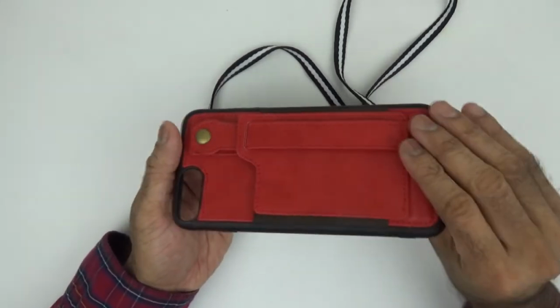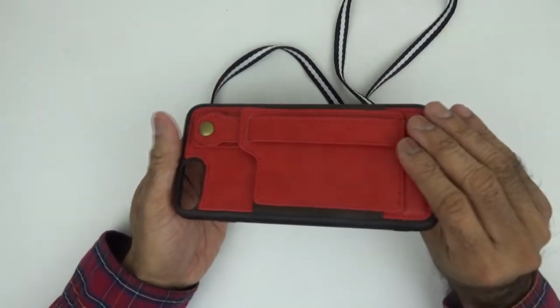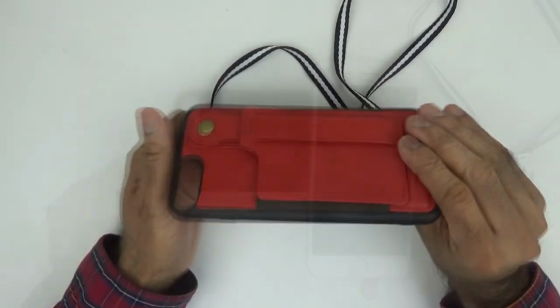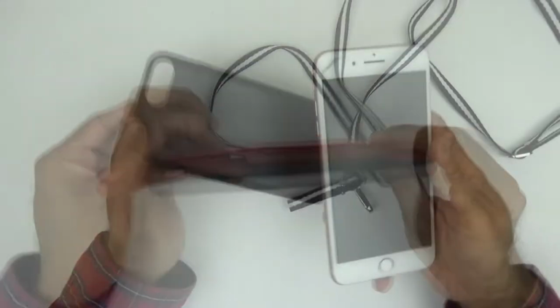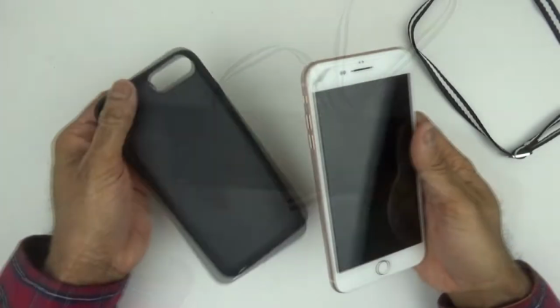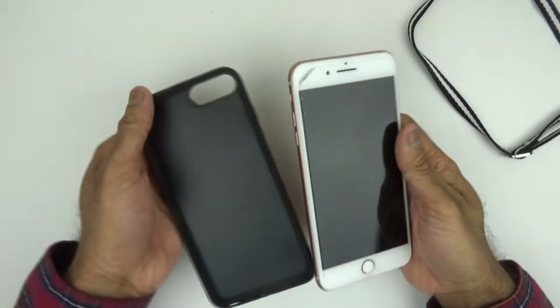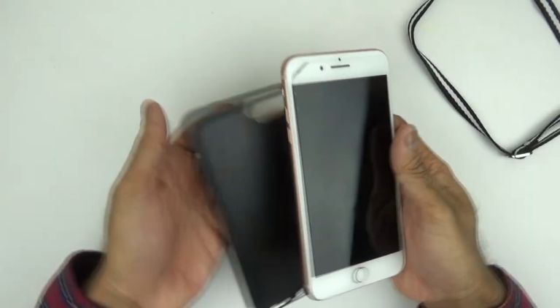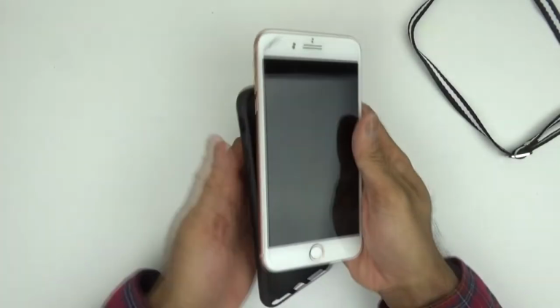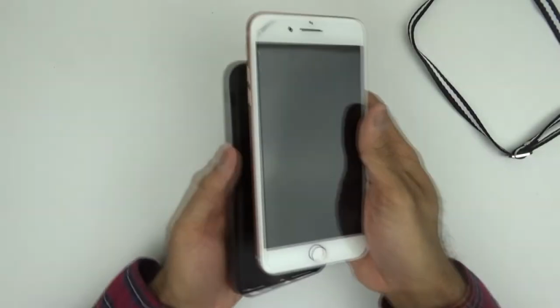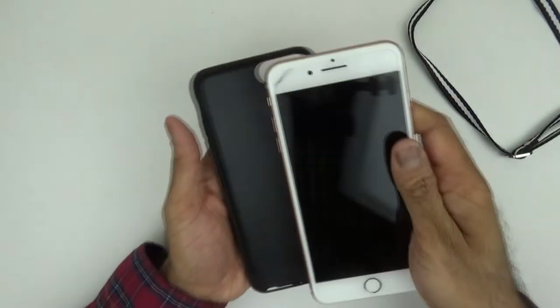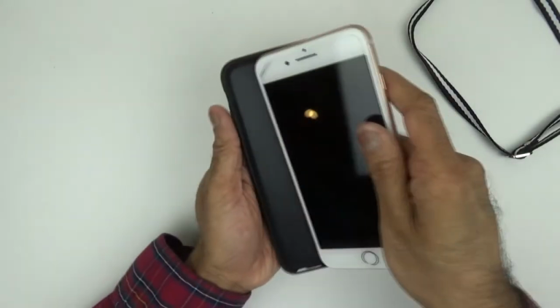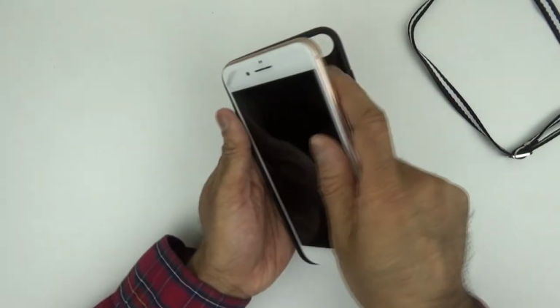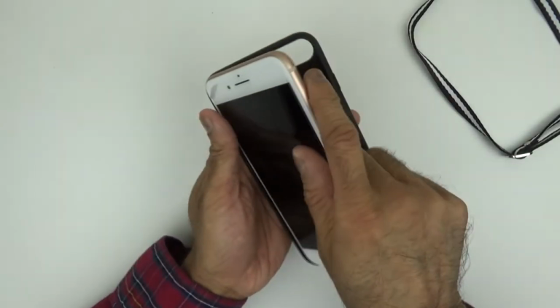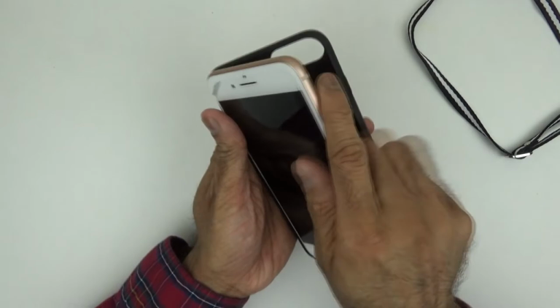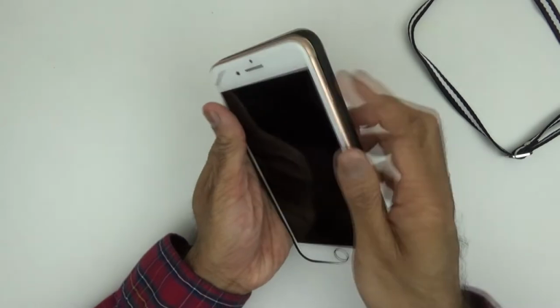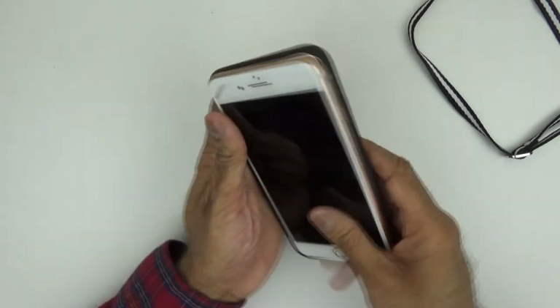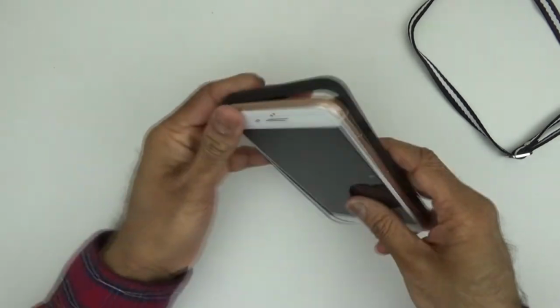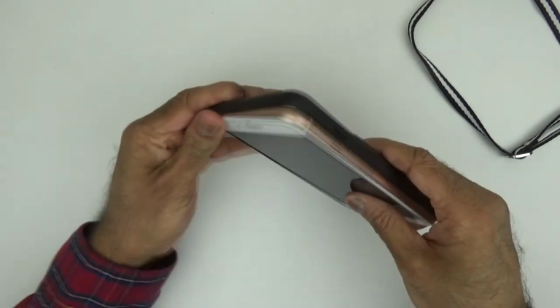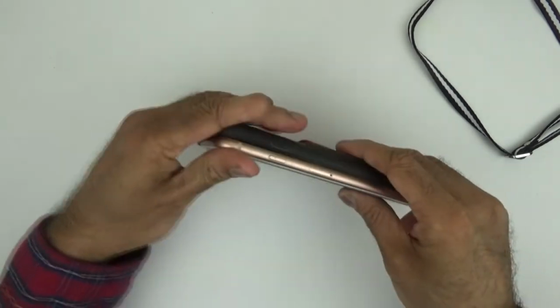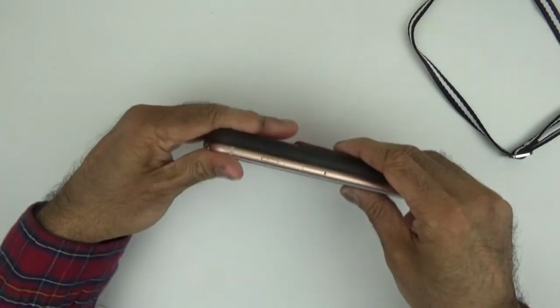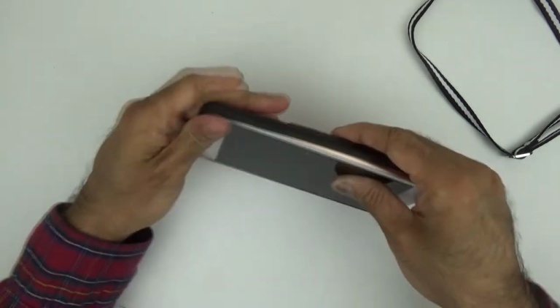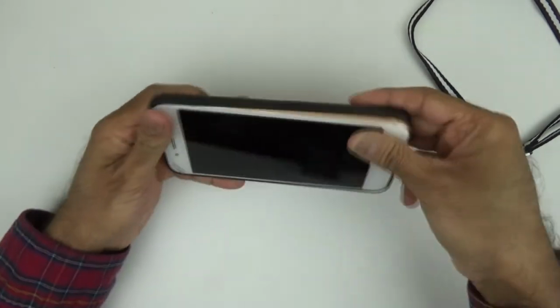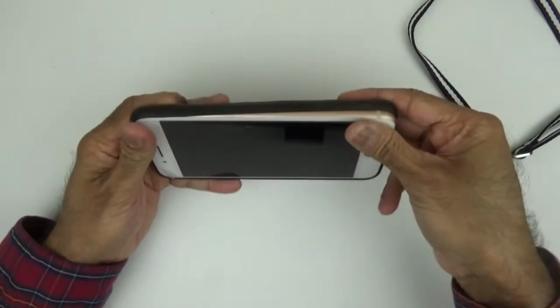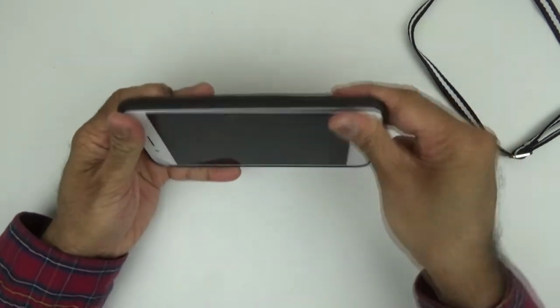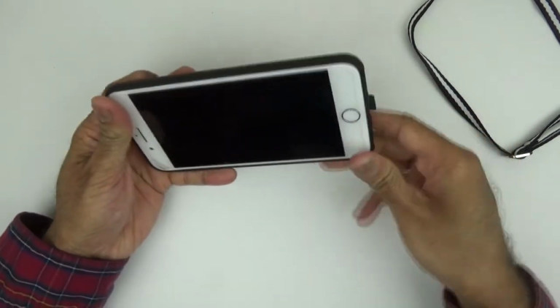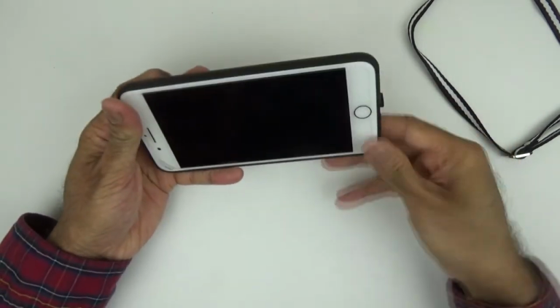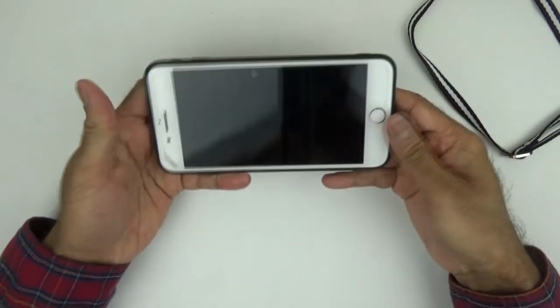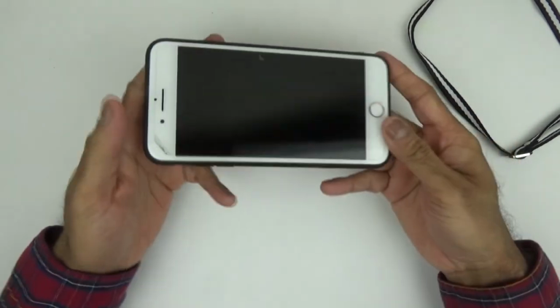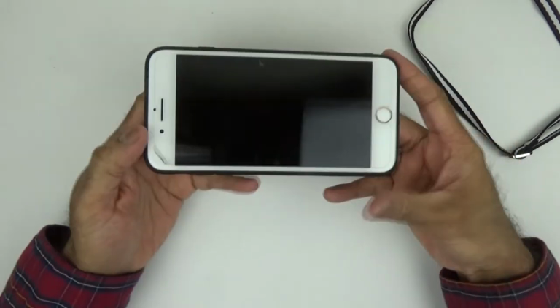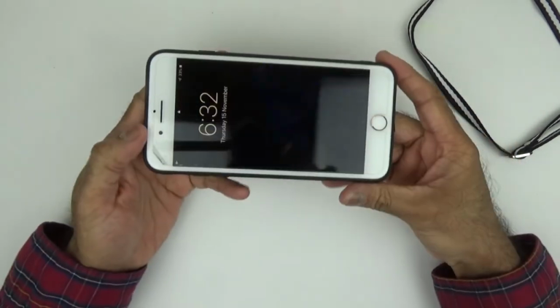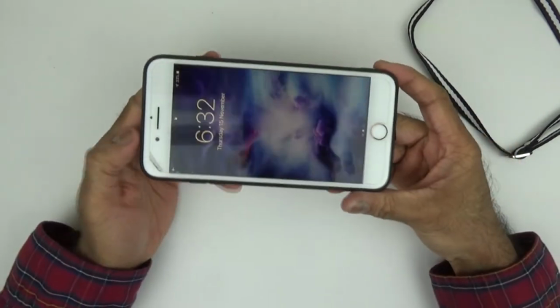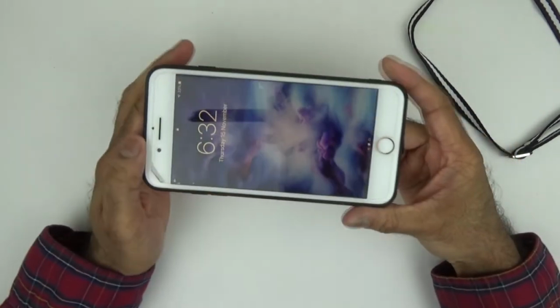Let me just grab my phone. So I've got my iPhone 8 Plus — I'll just pop it in. Click click. So simple to put on.